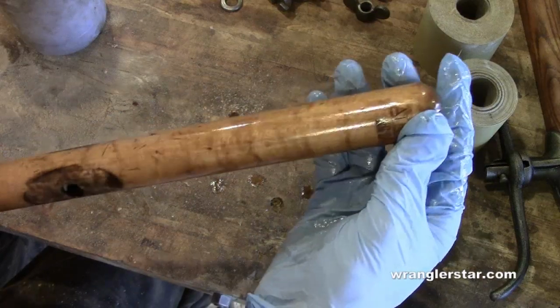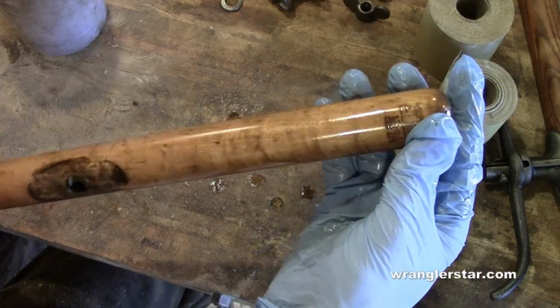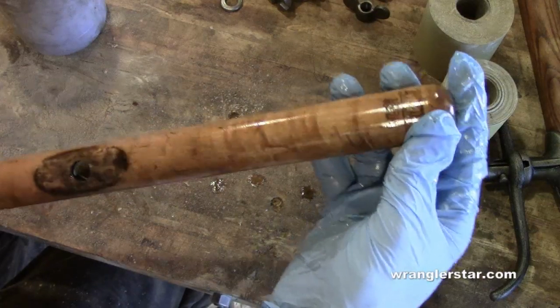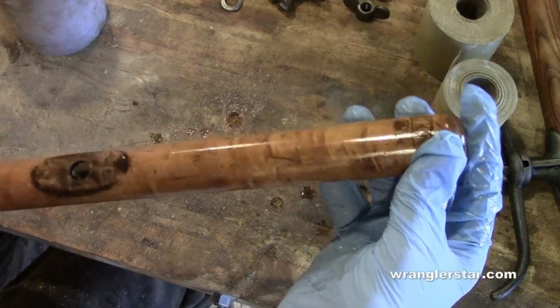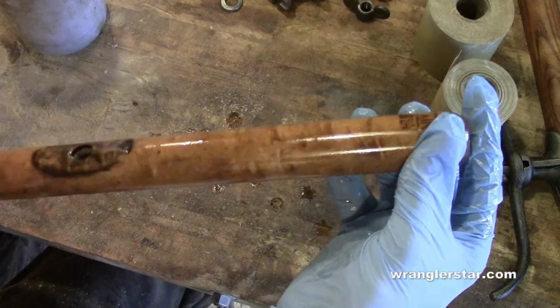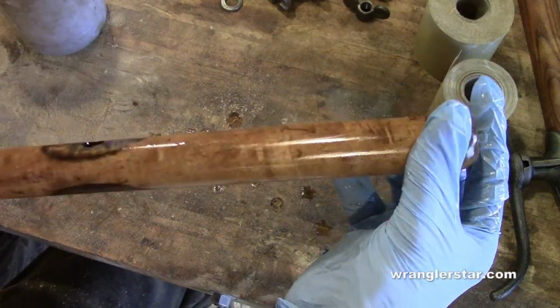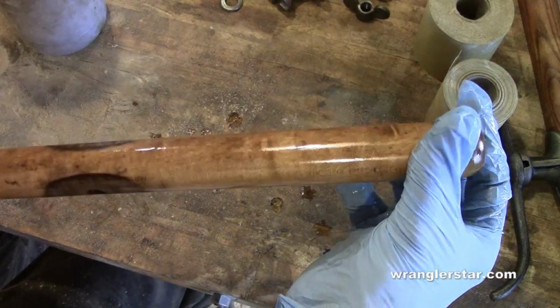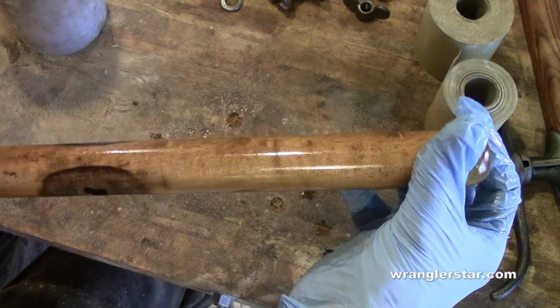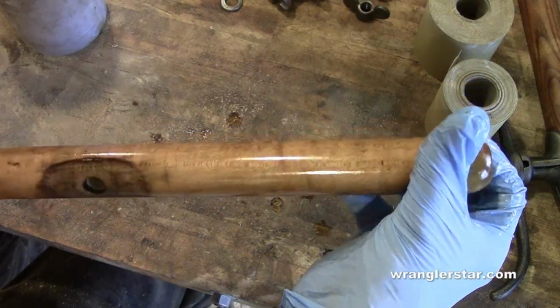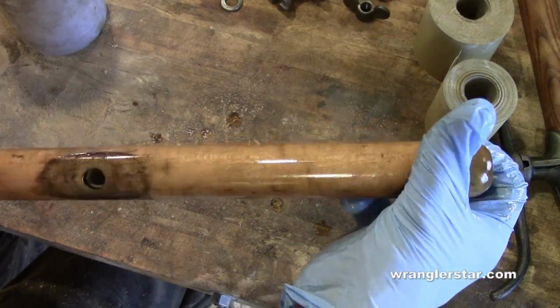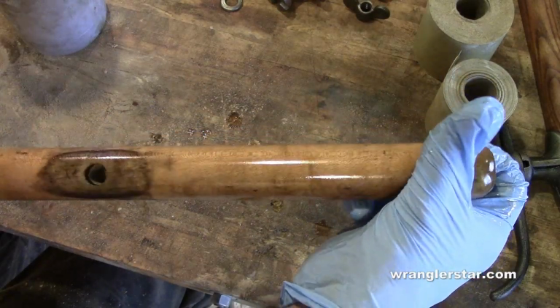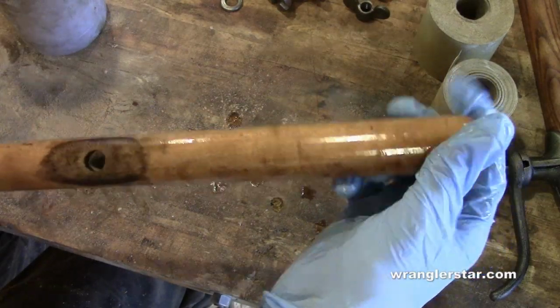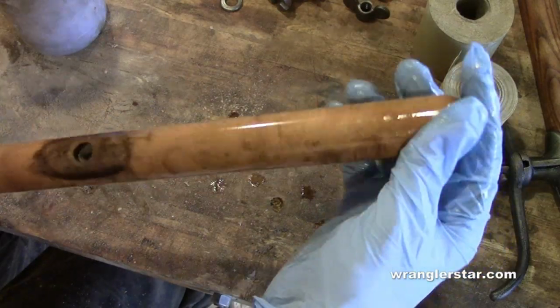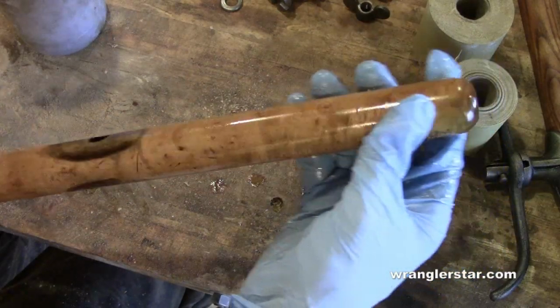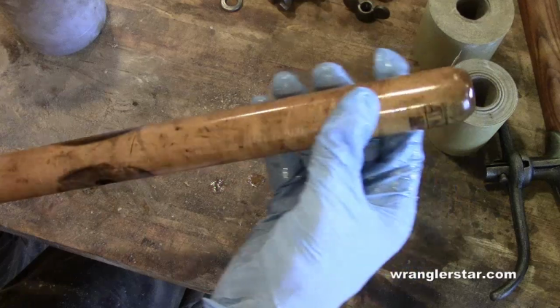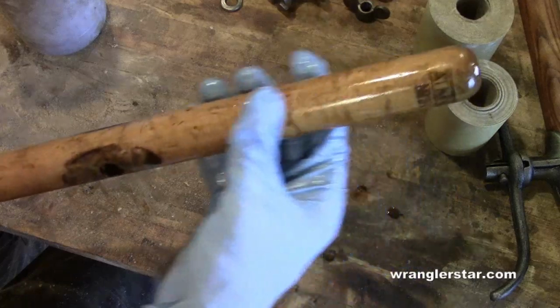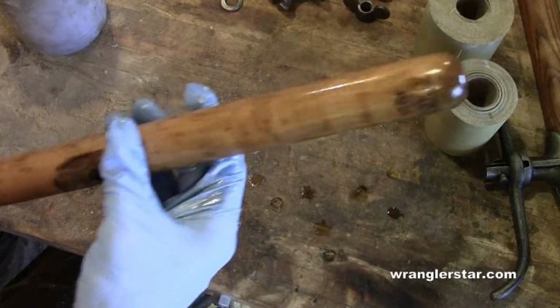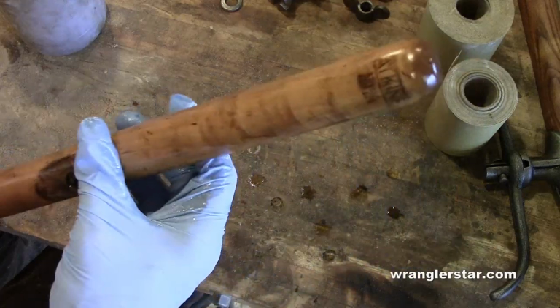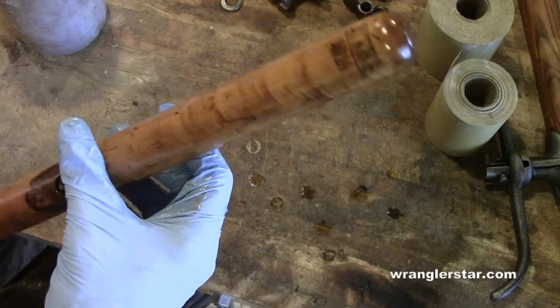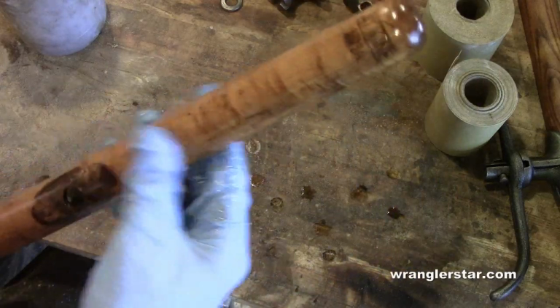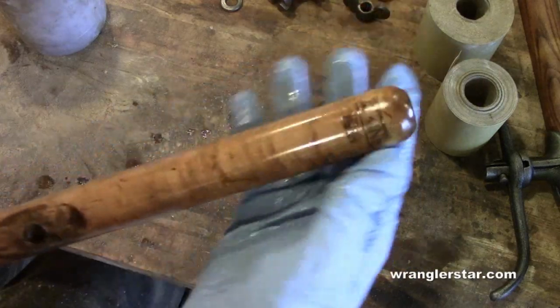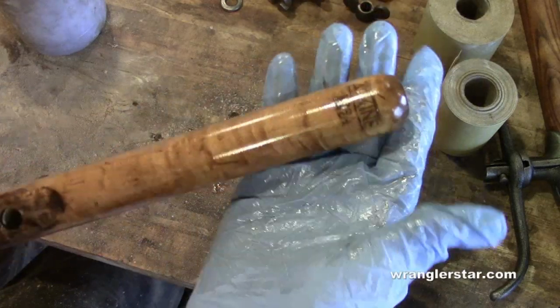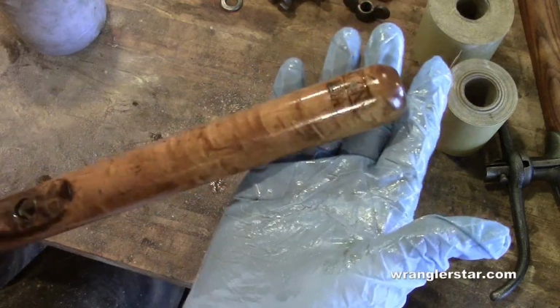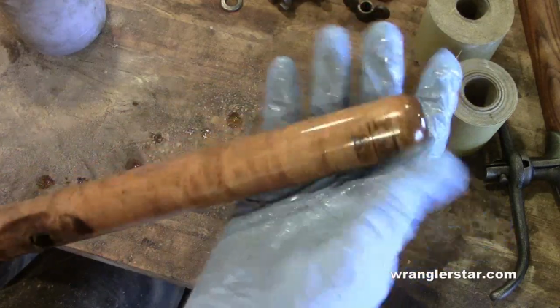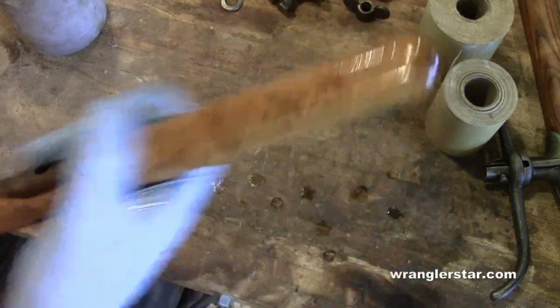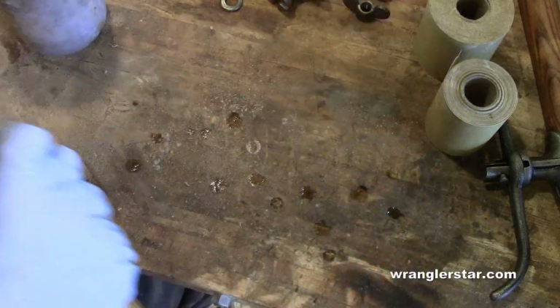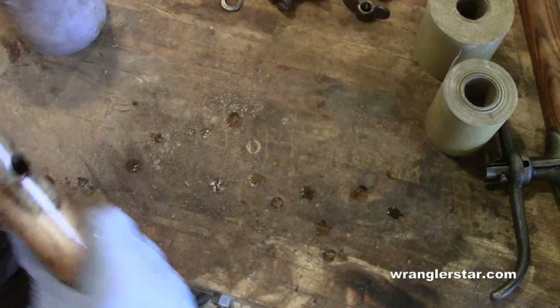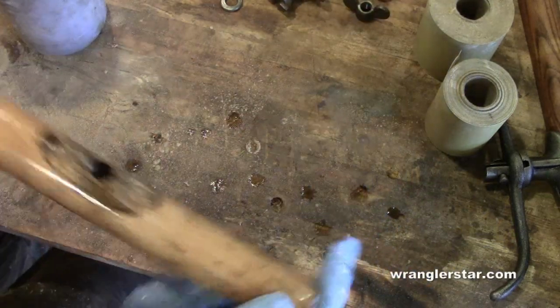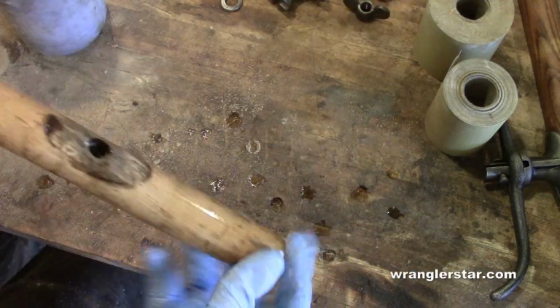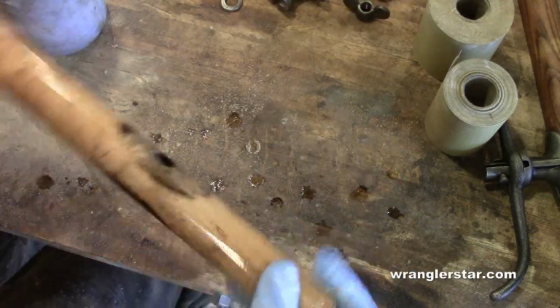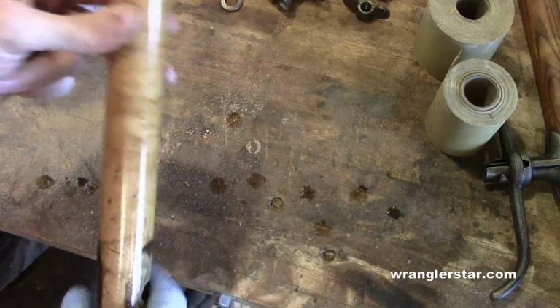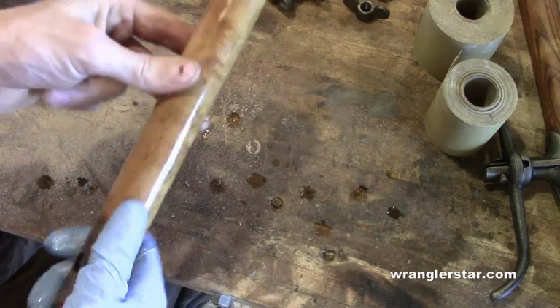It almost looks like a maple. Look at that hardwood — I wonder if that's a maple. Isn't that pretty, though? Alright, let's put it back together and see how it turned out.